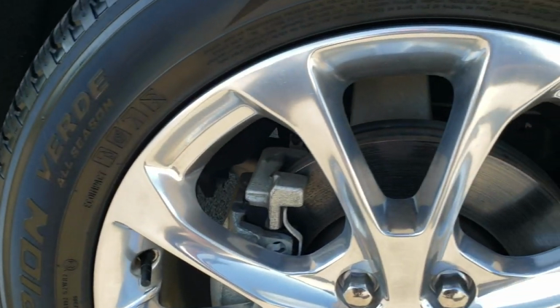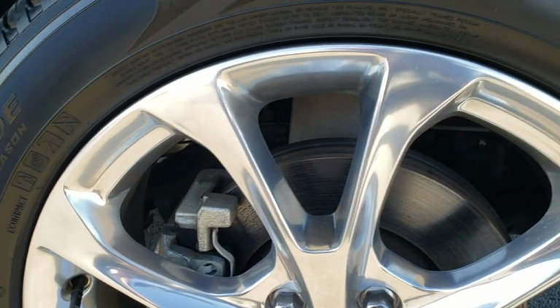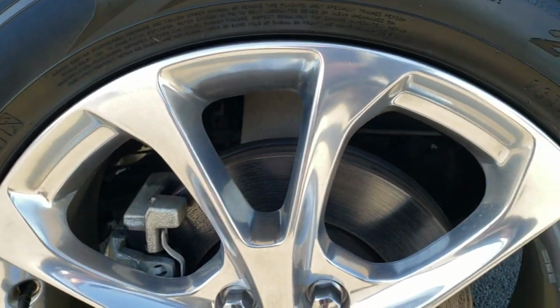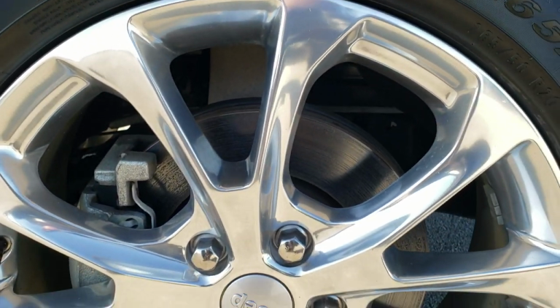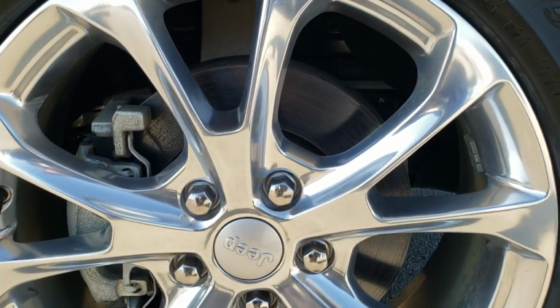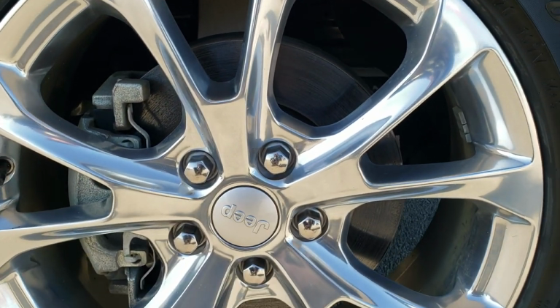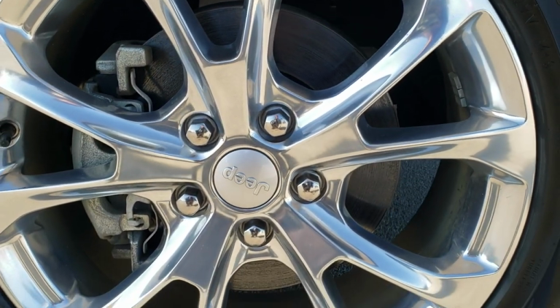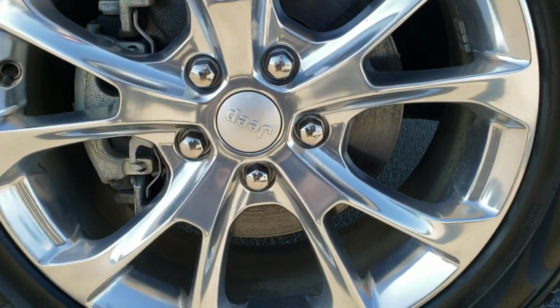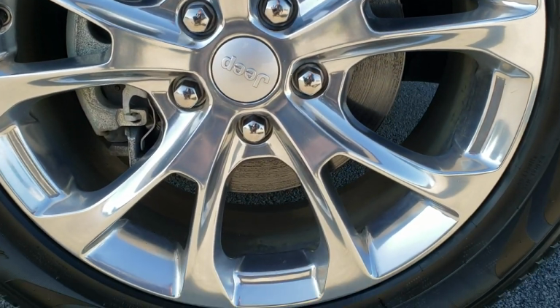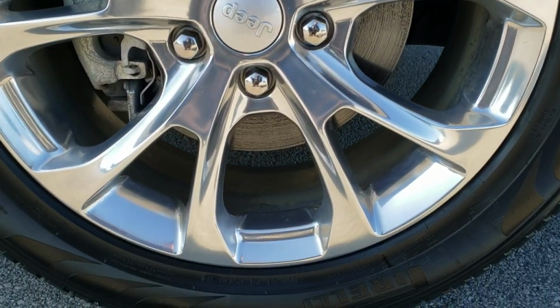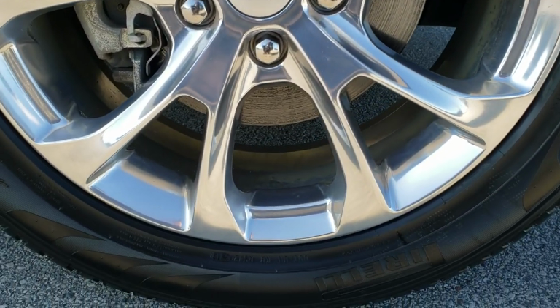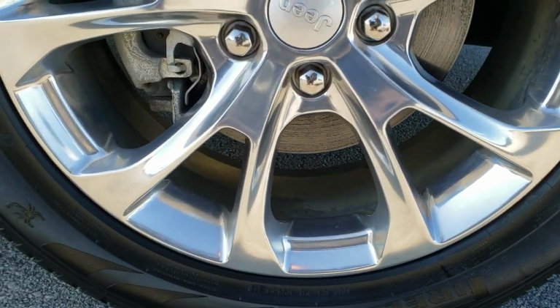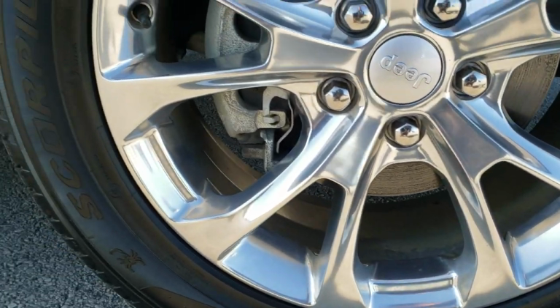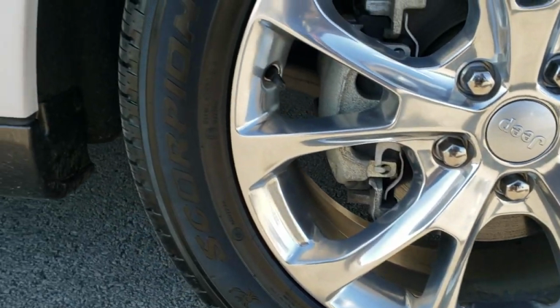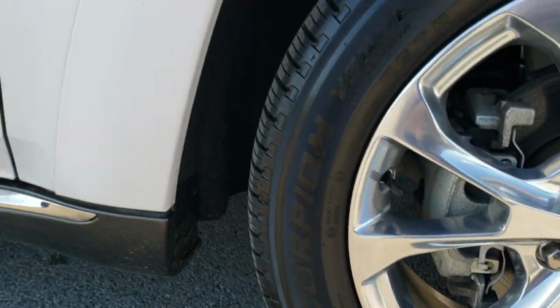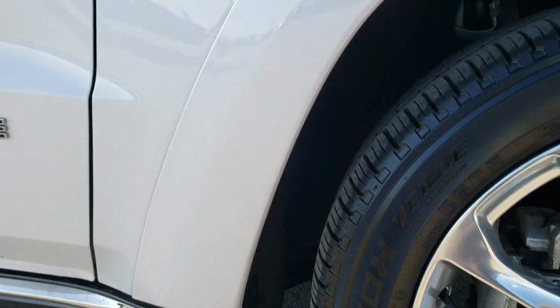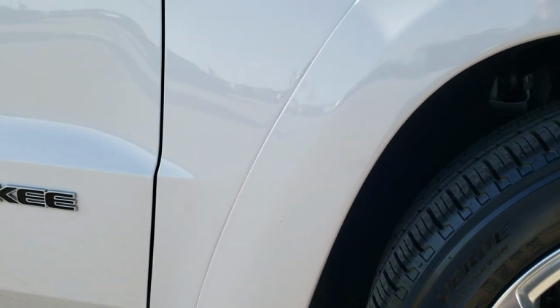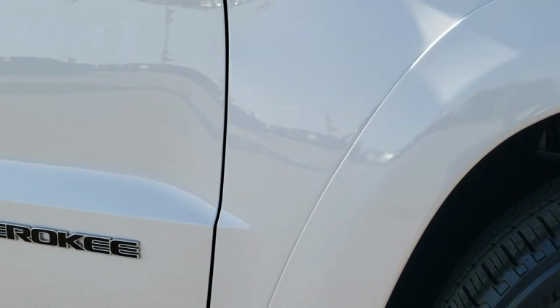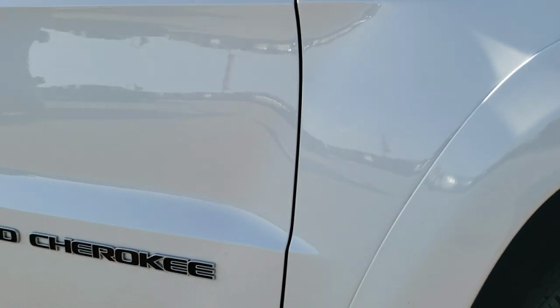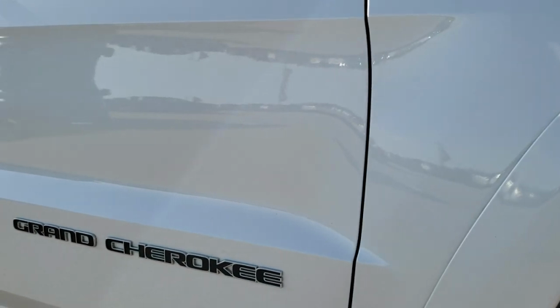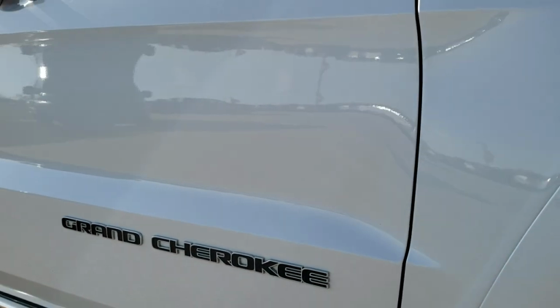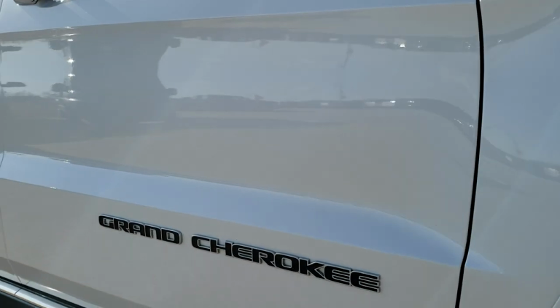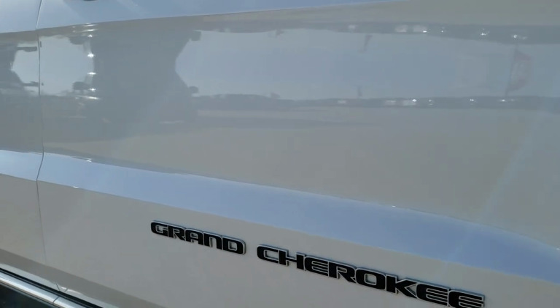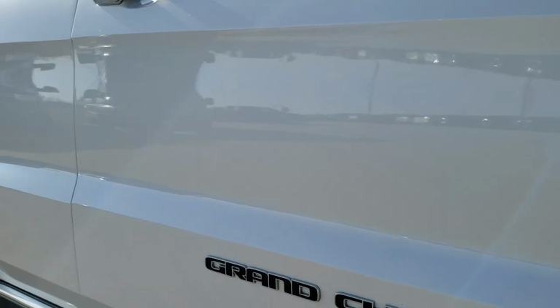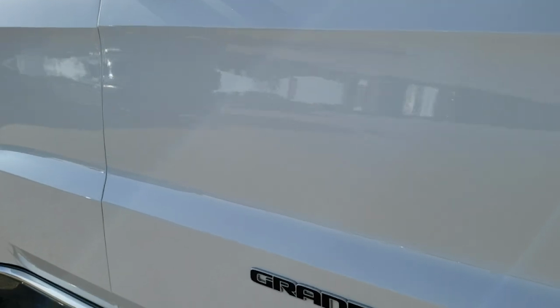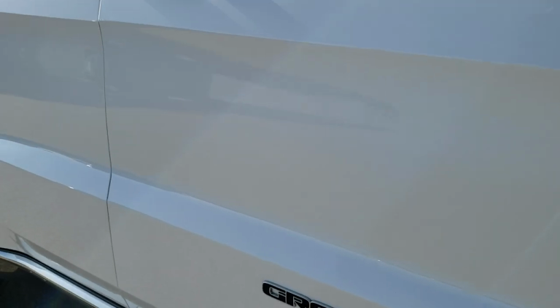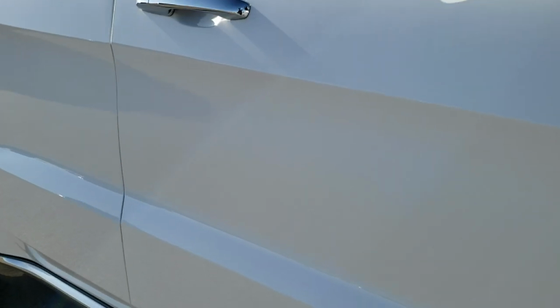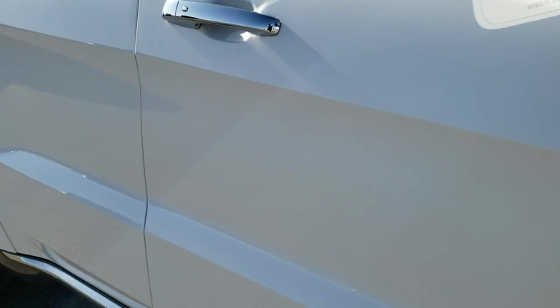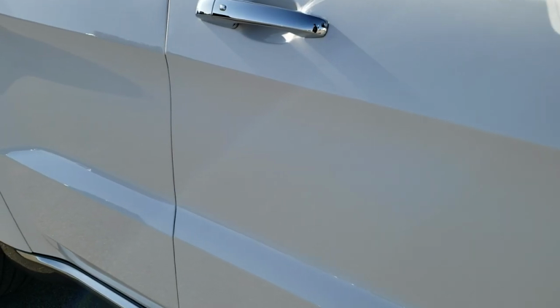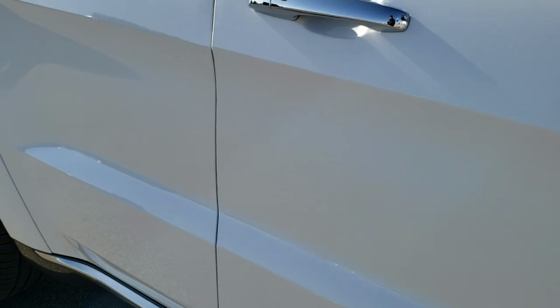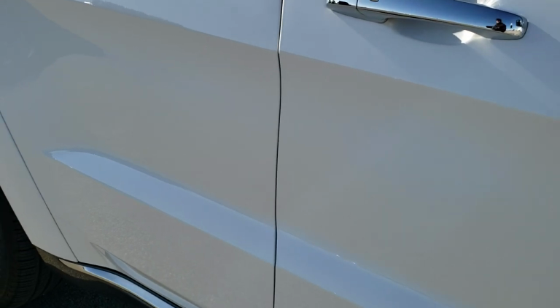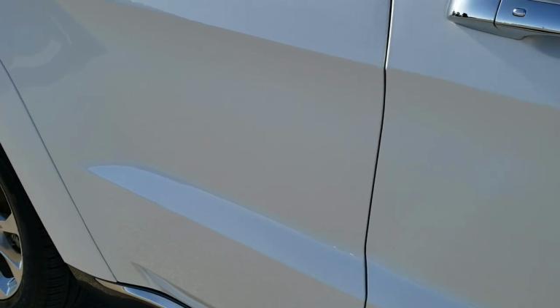And the passenger side rim, I didn't see any scuffs or scrapes. As you go down this side of the Jeep, you can see just how clean the body is — how reflective and mirror-like that paint is.